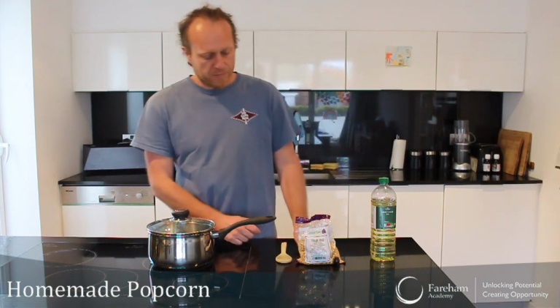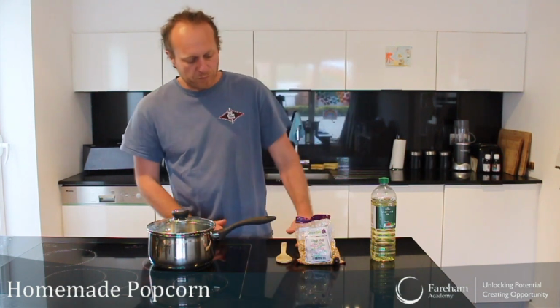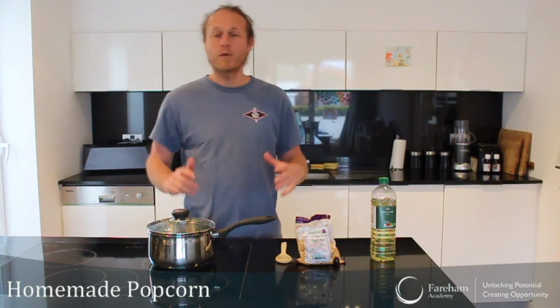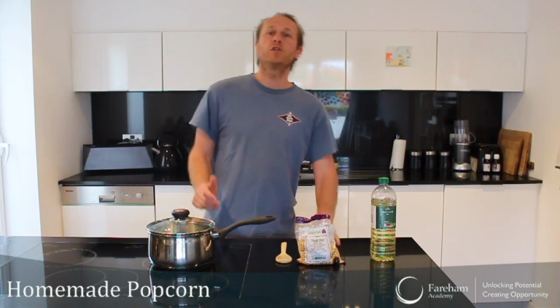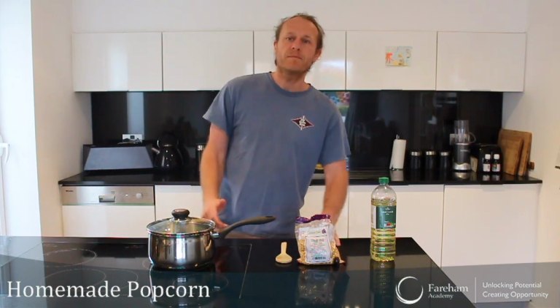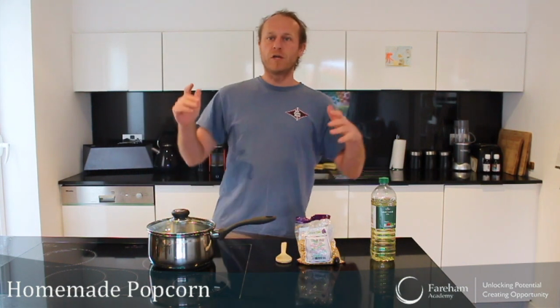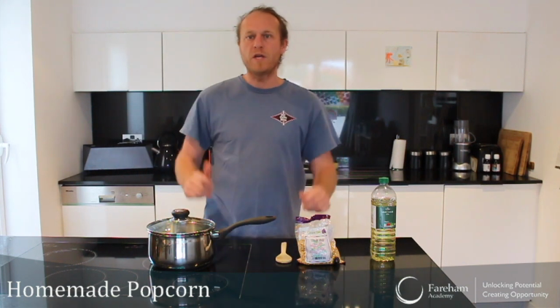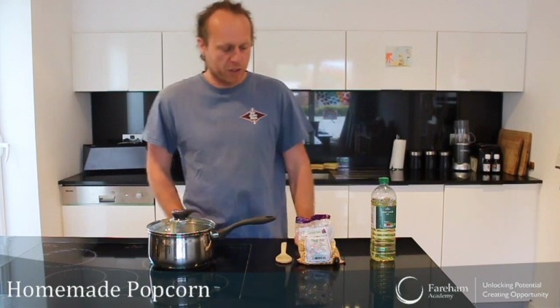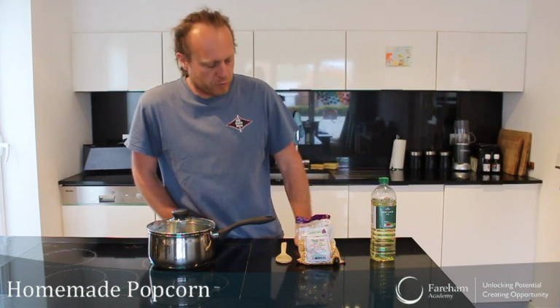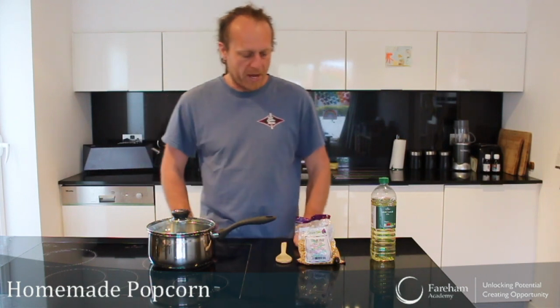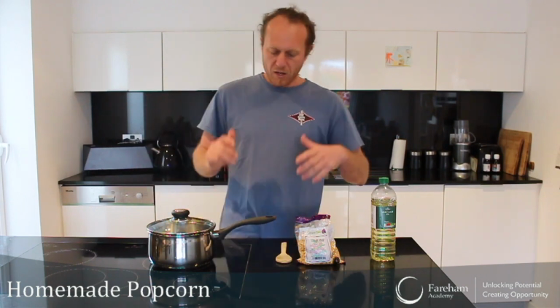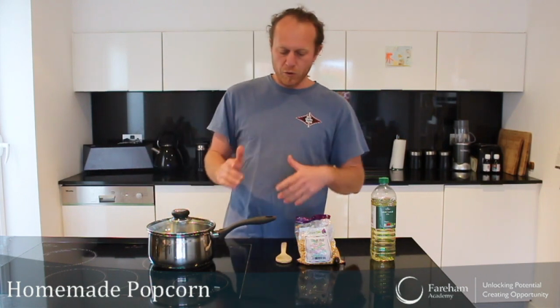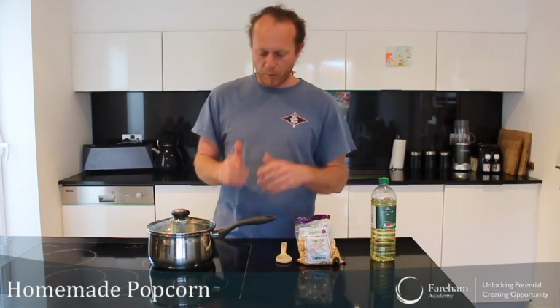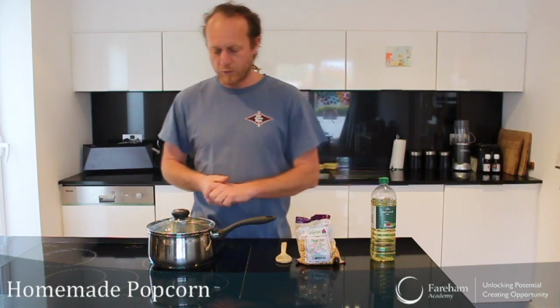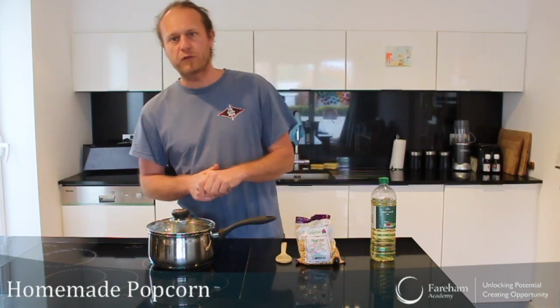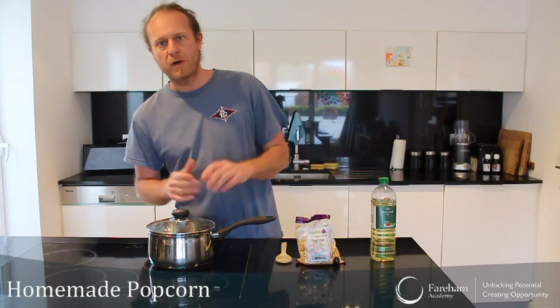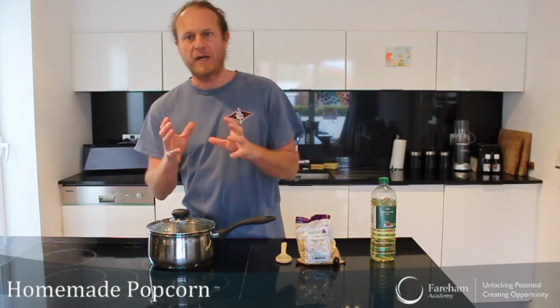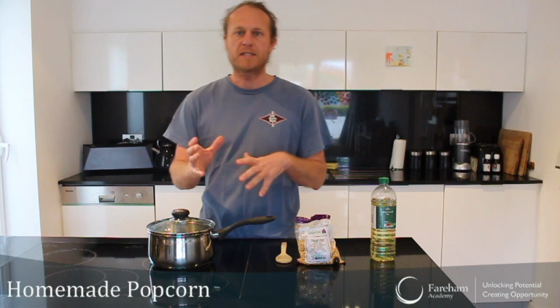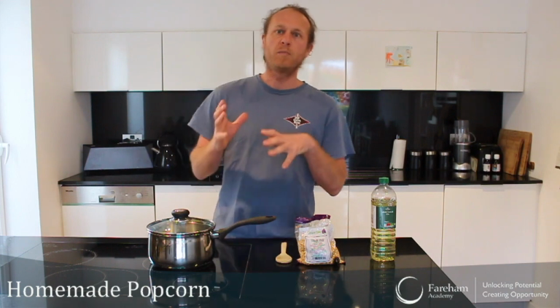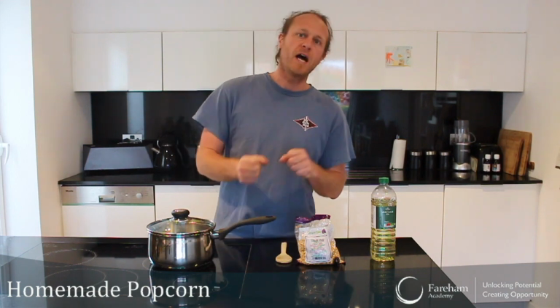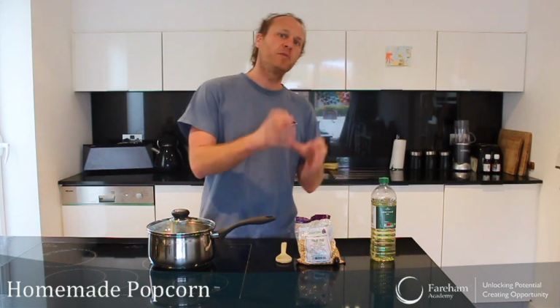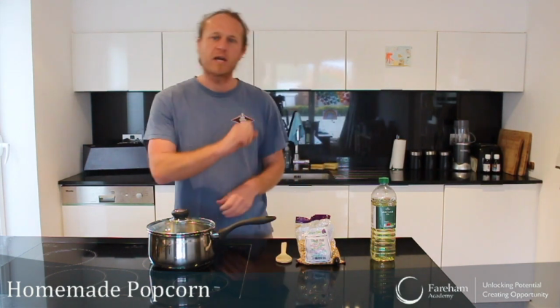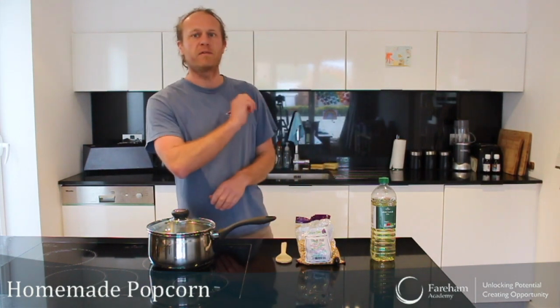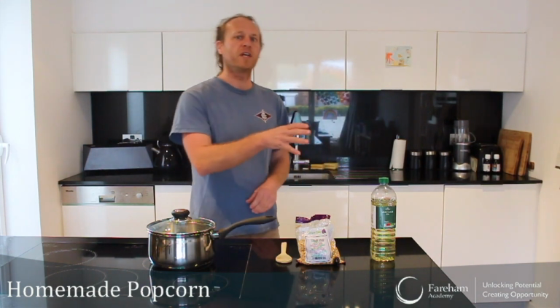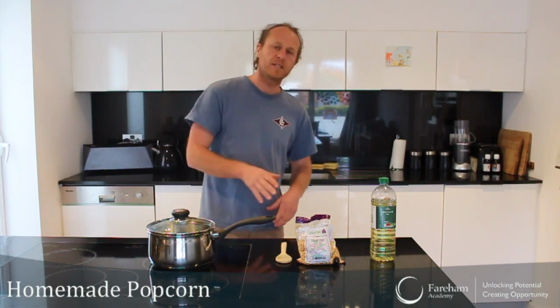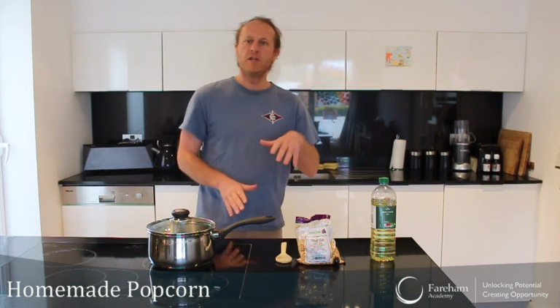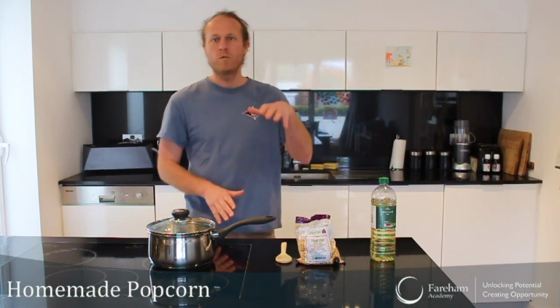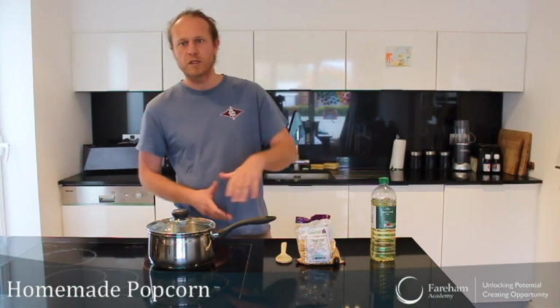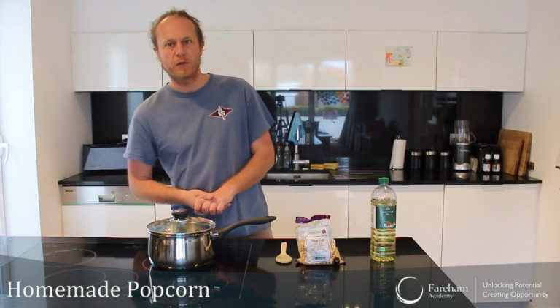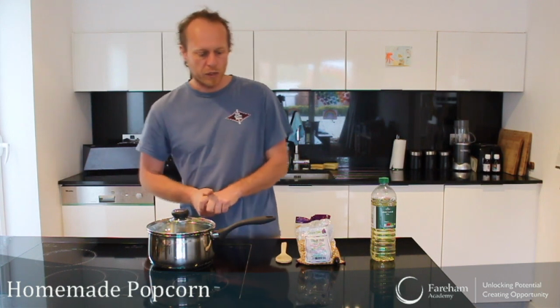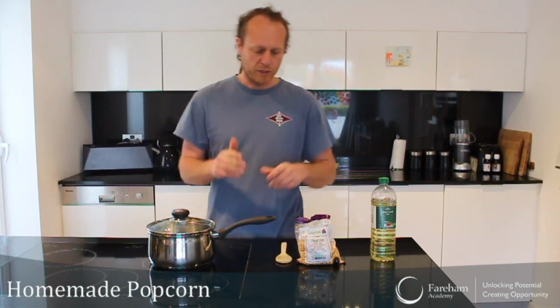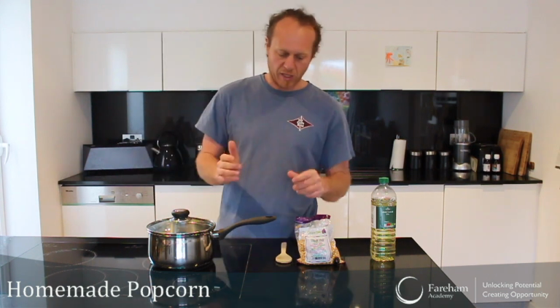Okay, so what are we going to do today? Today we are going to make popcorn. I'm not talking about those packages that you buy and put in the microwave and forget about it. No, we're not going to do that — we are going to do it ourselves.